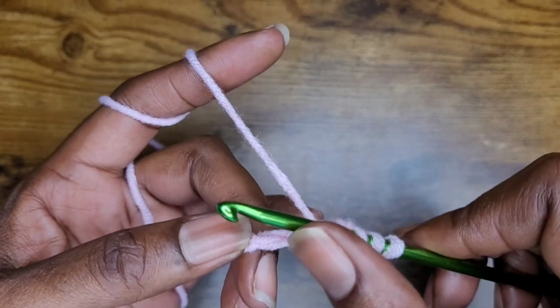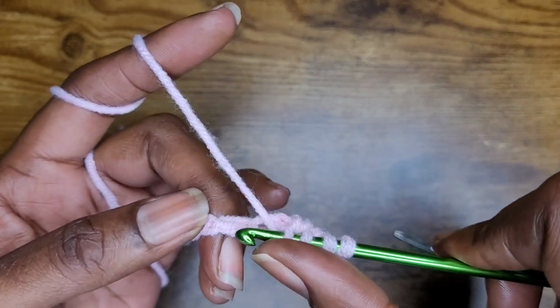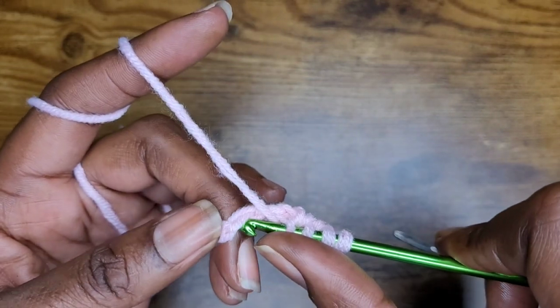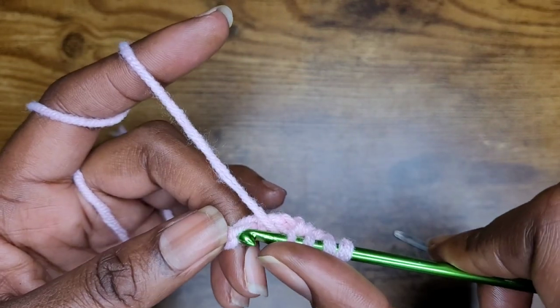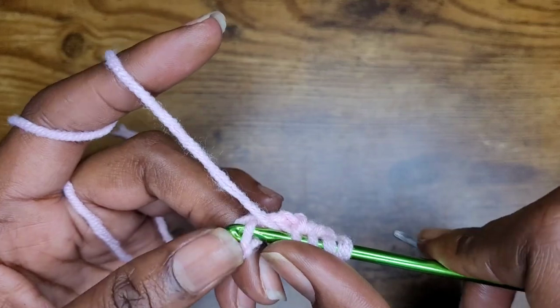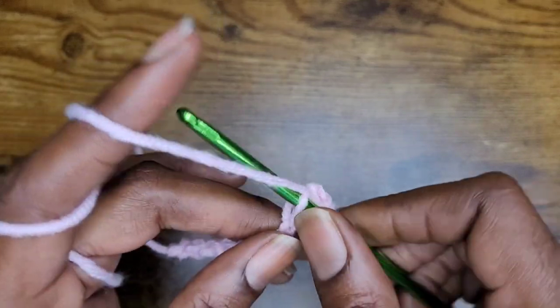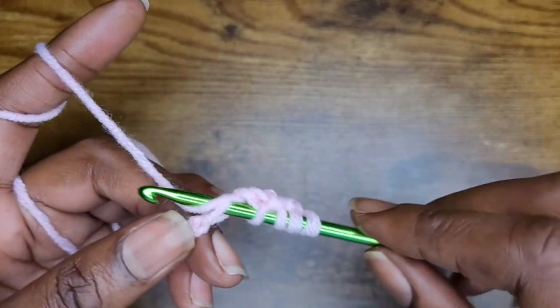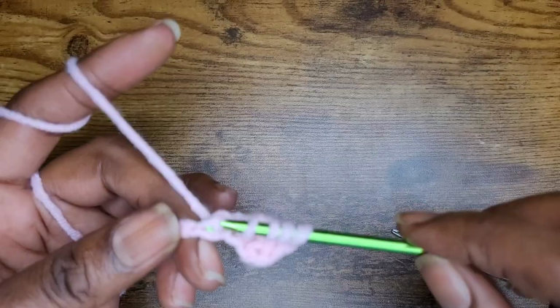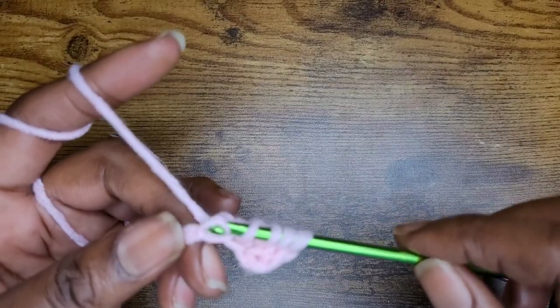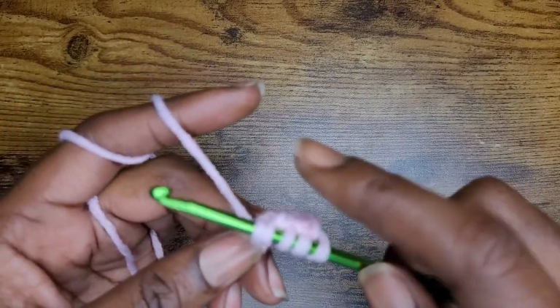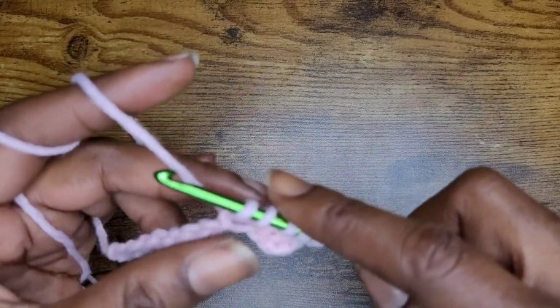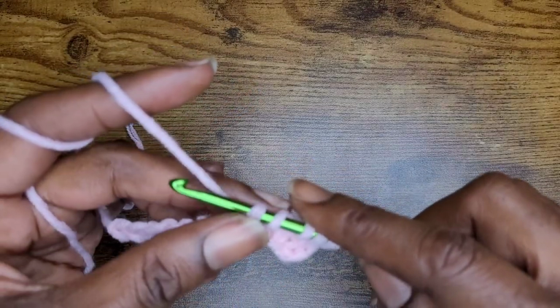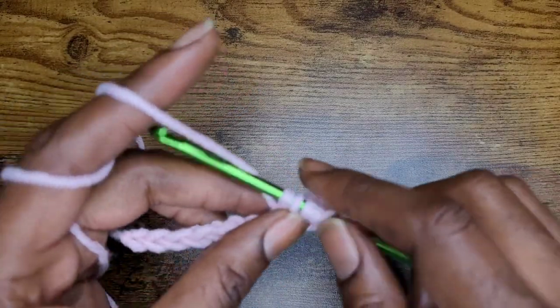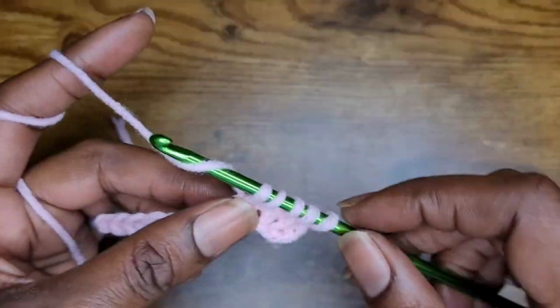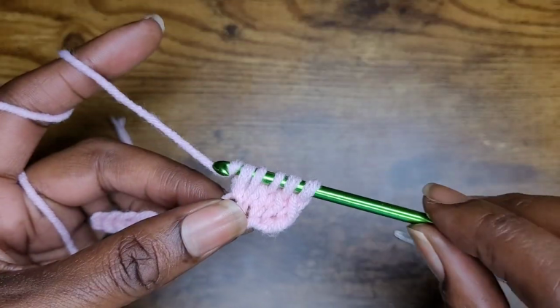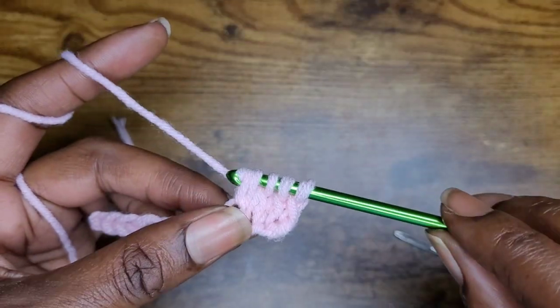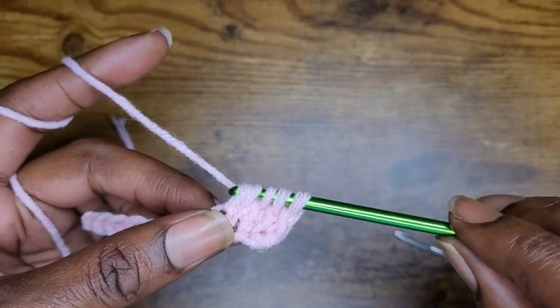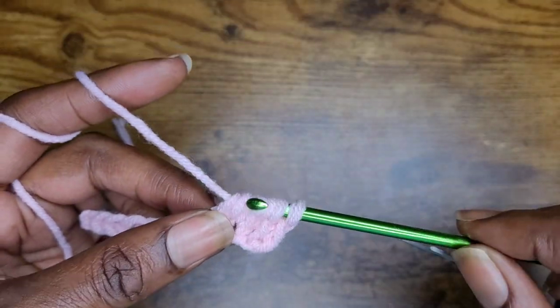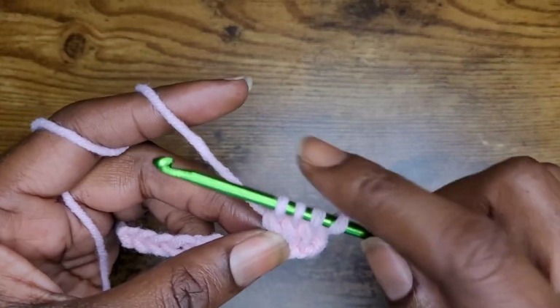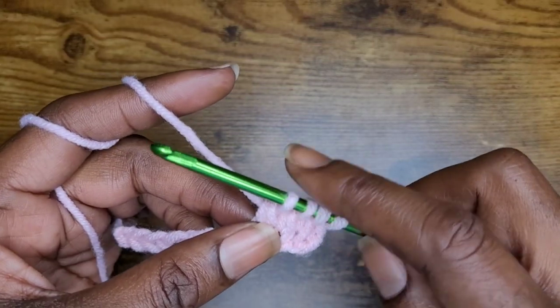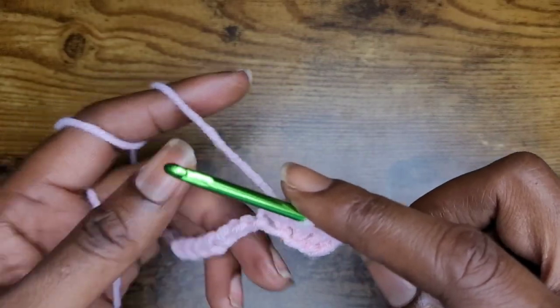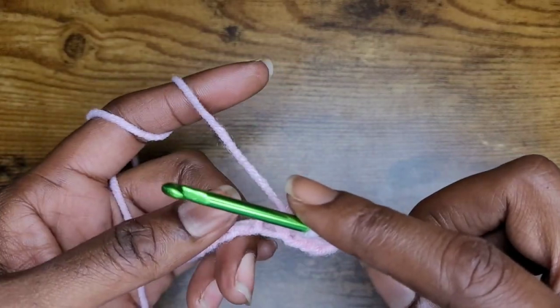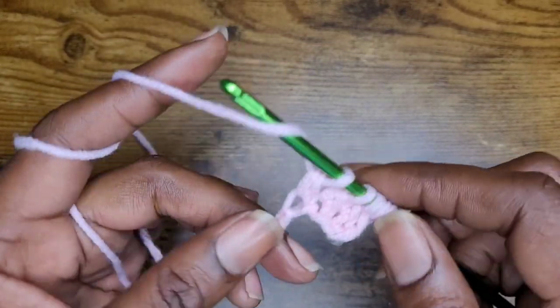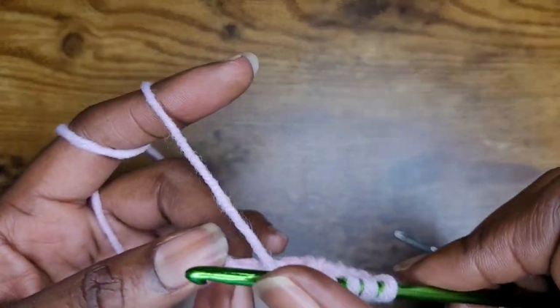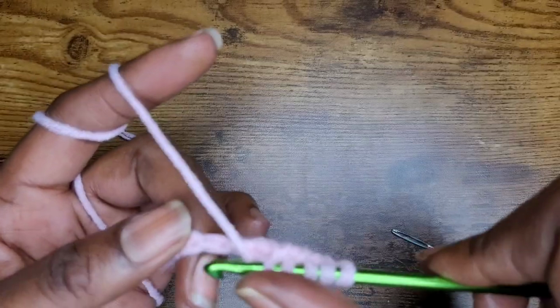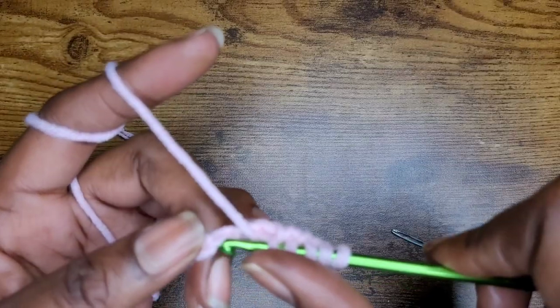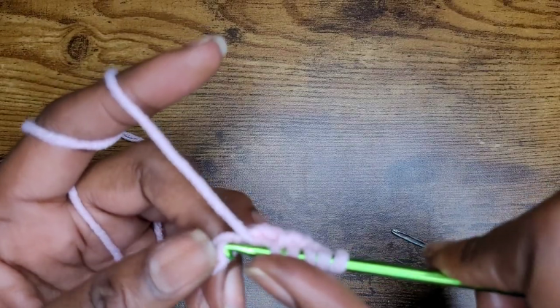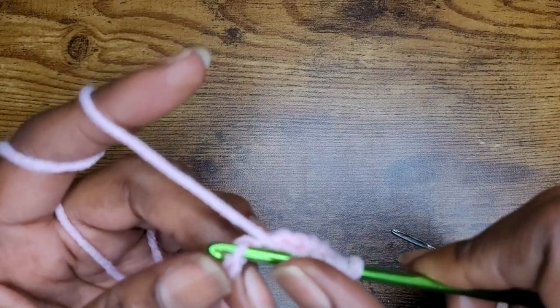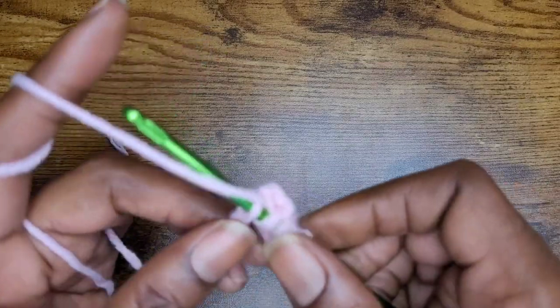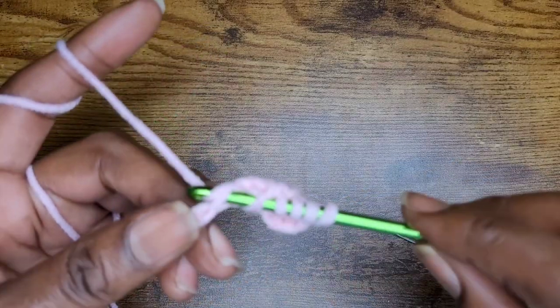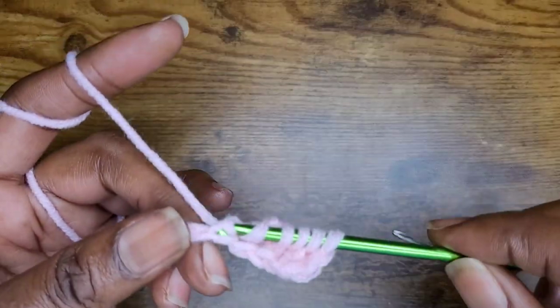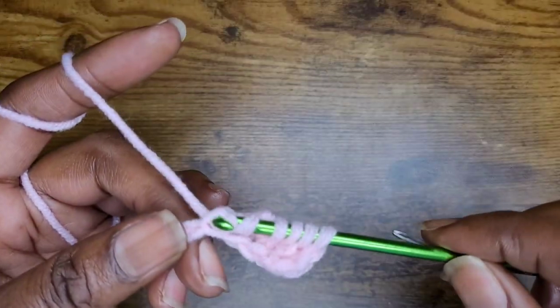So we do this all the way across. Remember to yarn over before you go into your stitch, pull up your loop, yarn over and pull through 2 only. This is the first half of your first row.